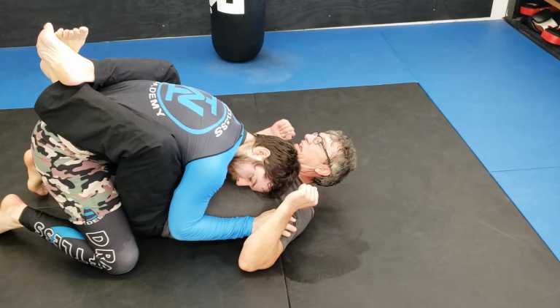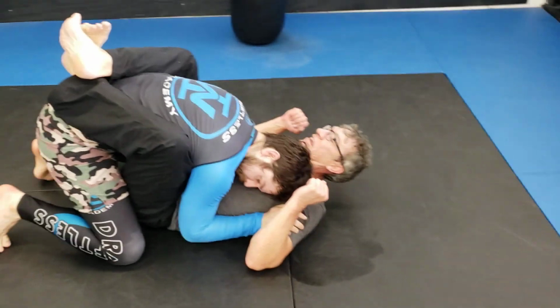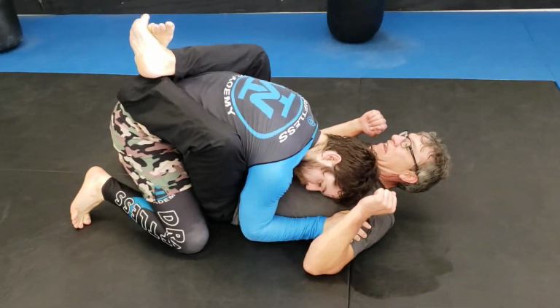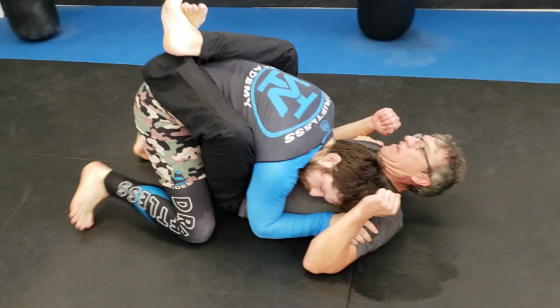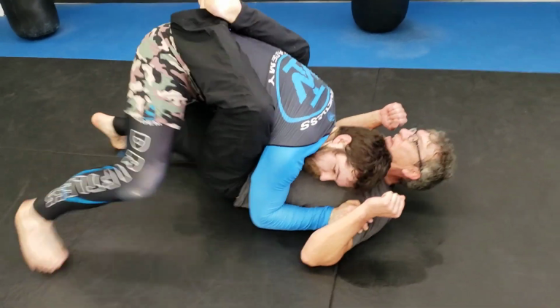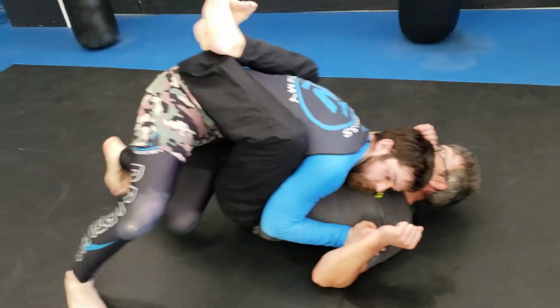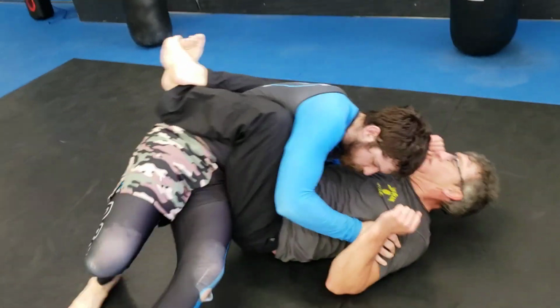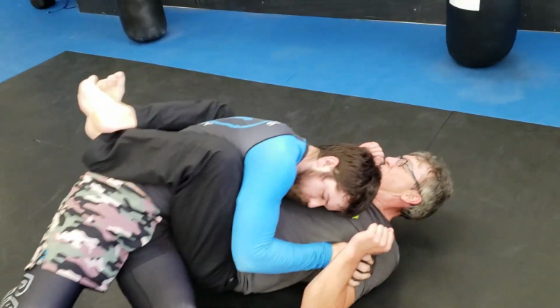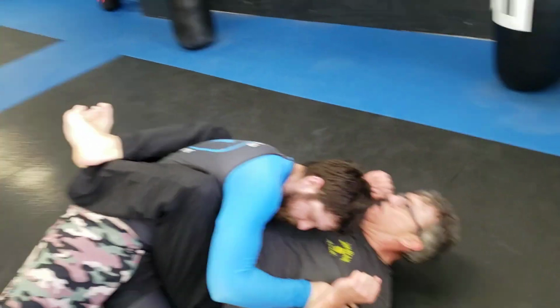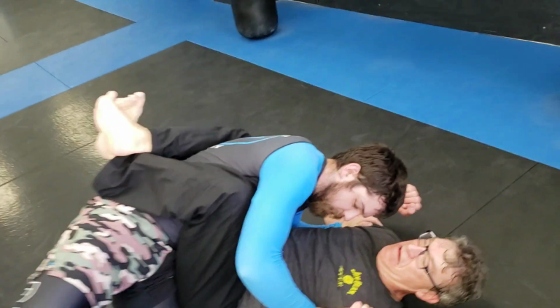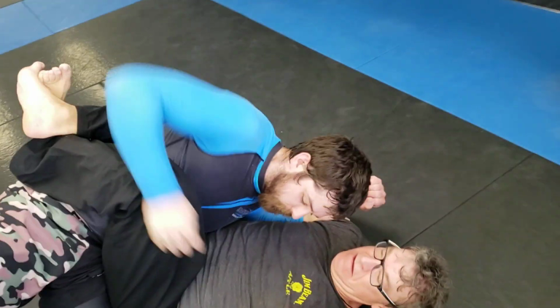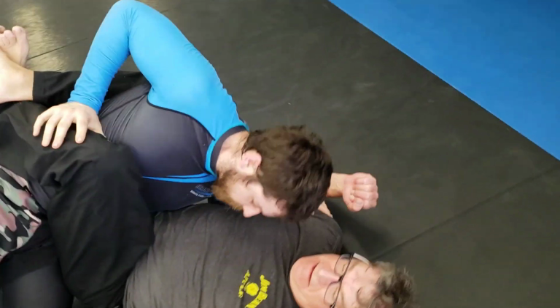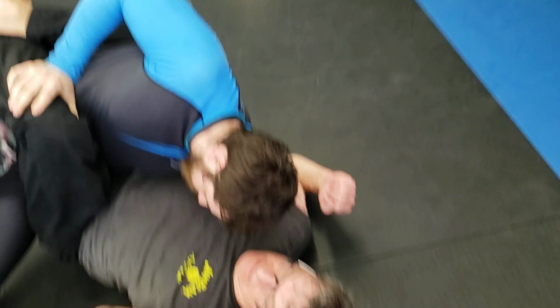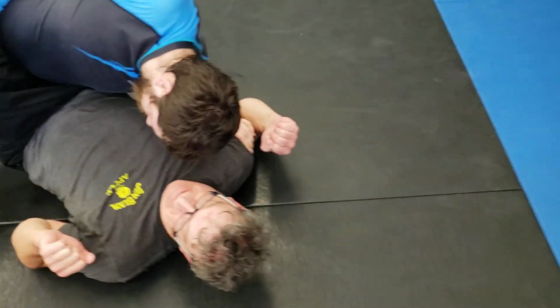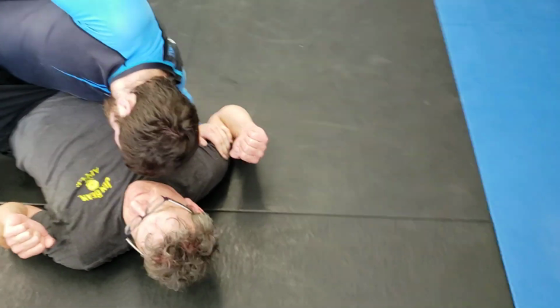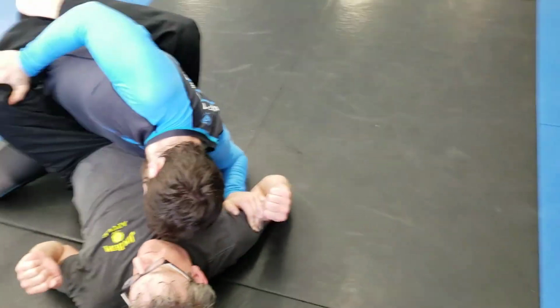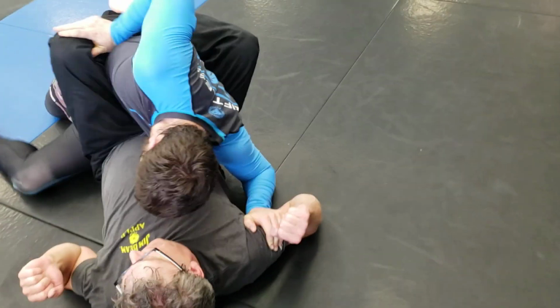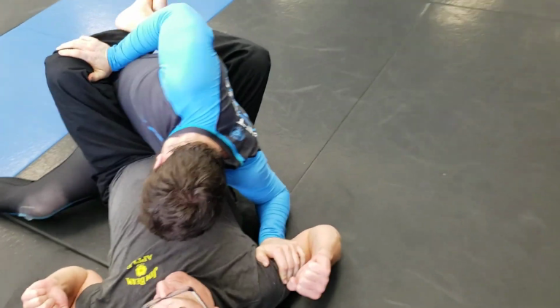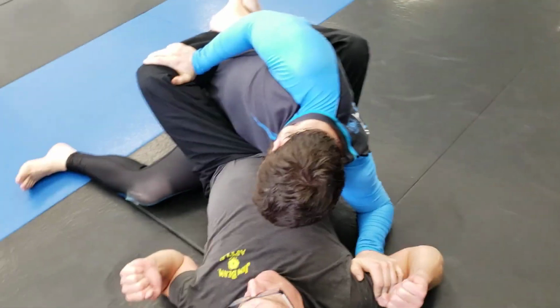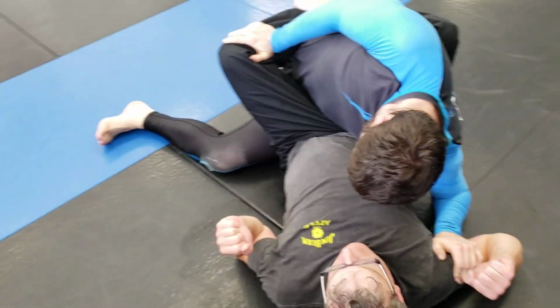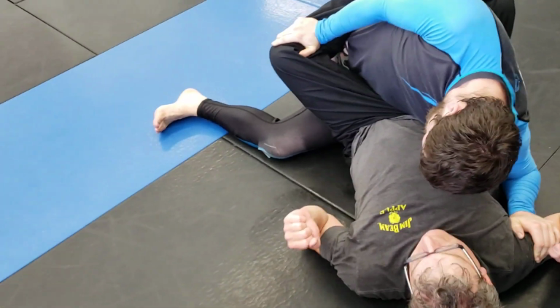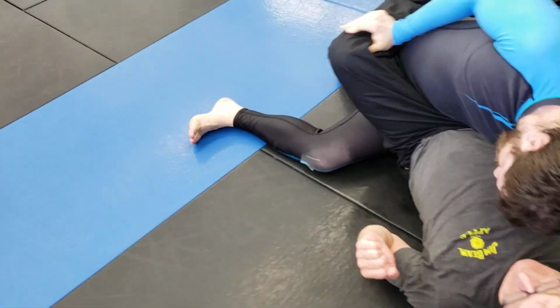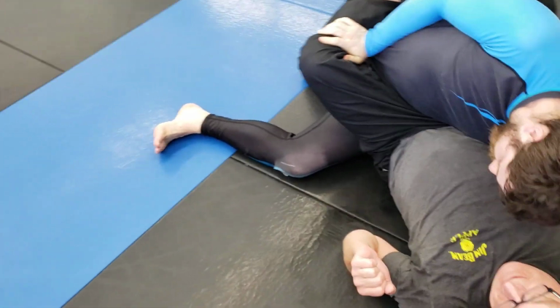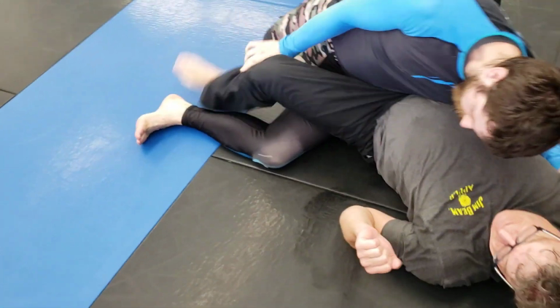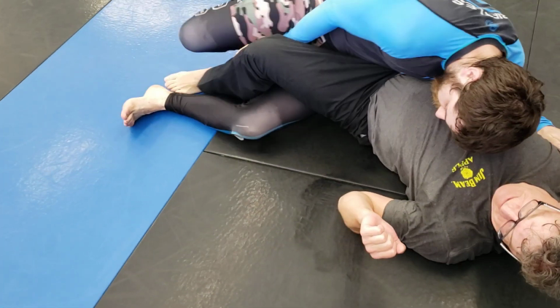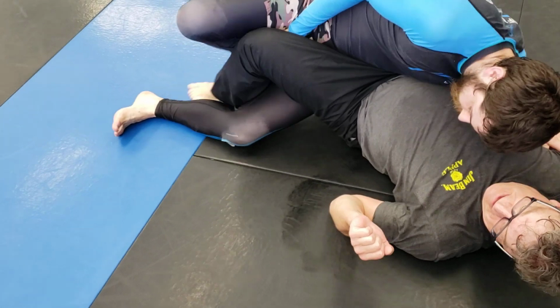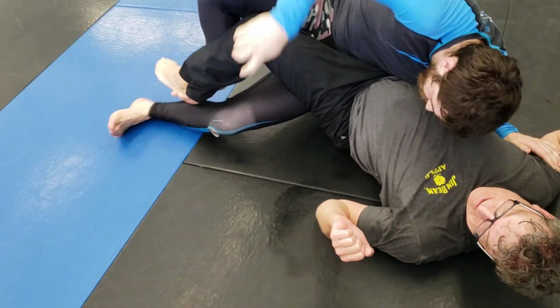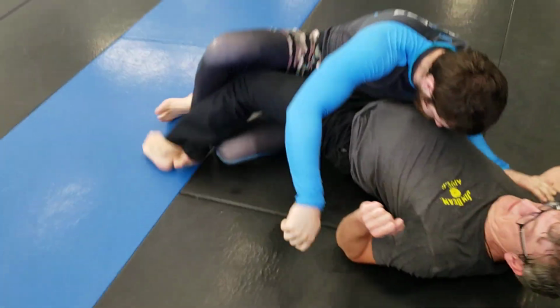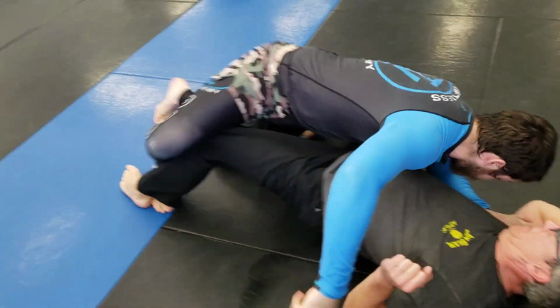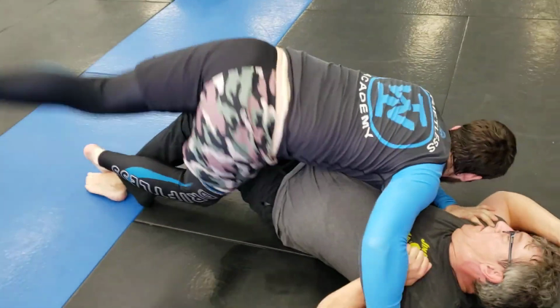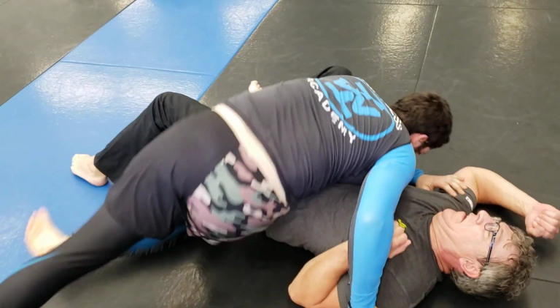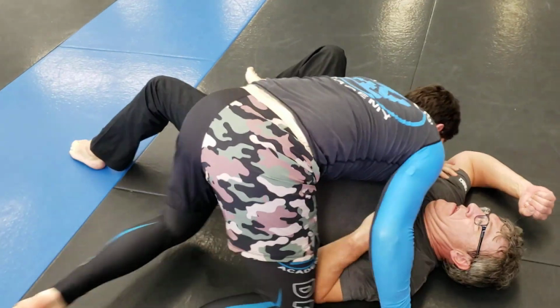Working on some São Paulo passing — sitting through, trapping the other side with the elbow, controlling that side of his body, sitting through to push on the knee. Hook the ankle, rotate over the top.